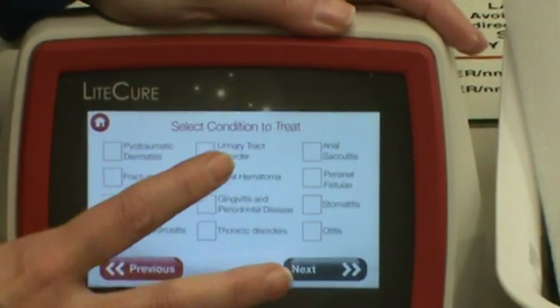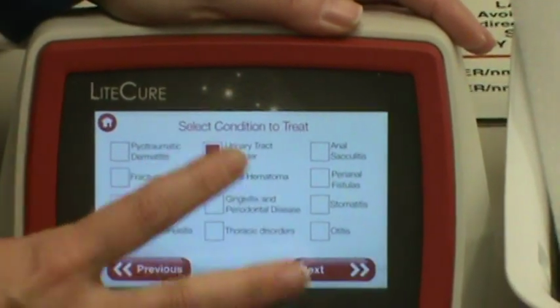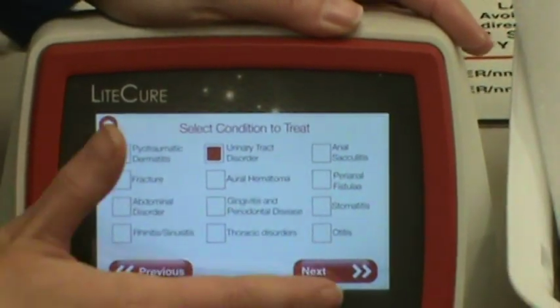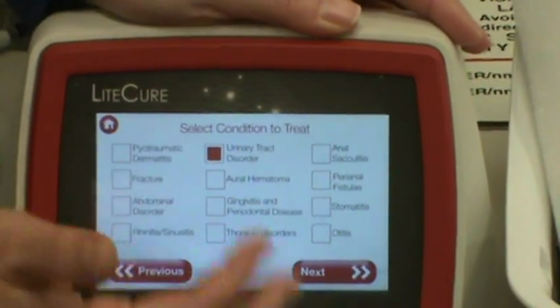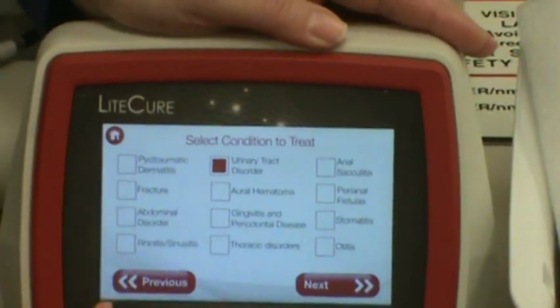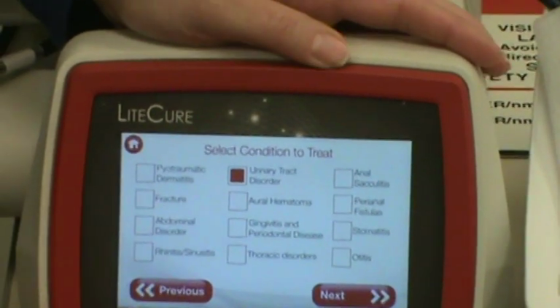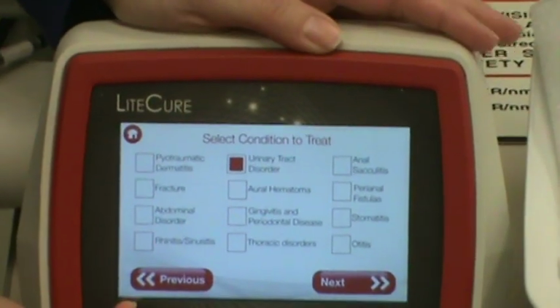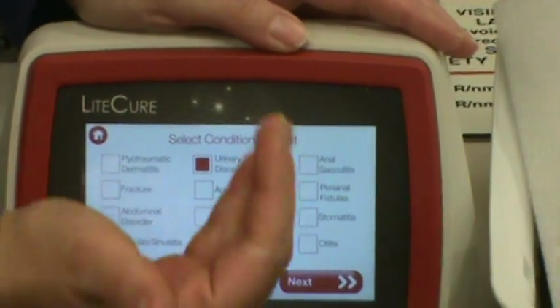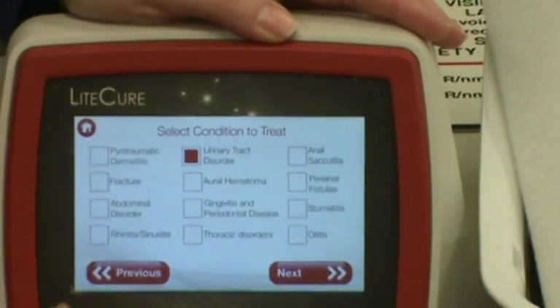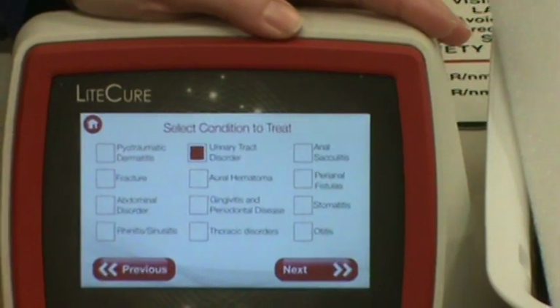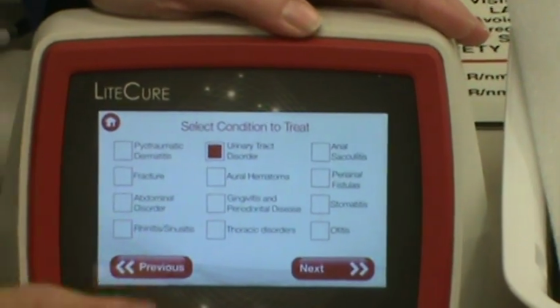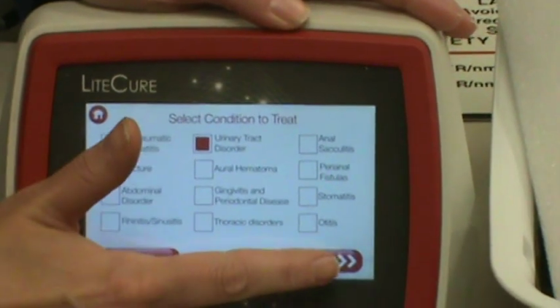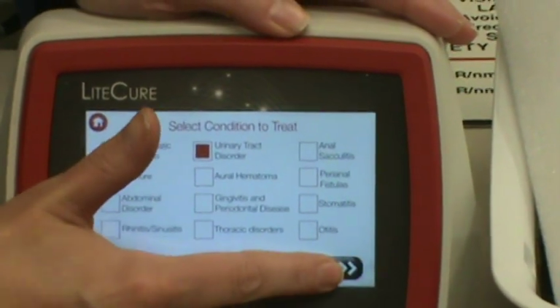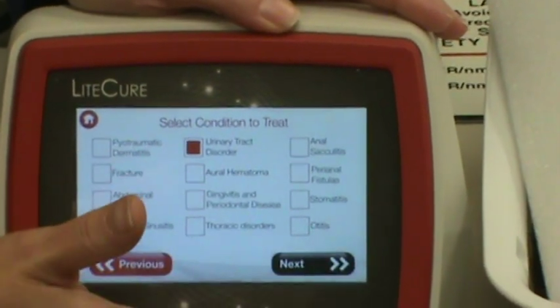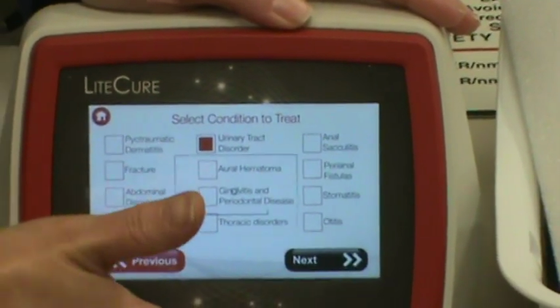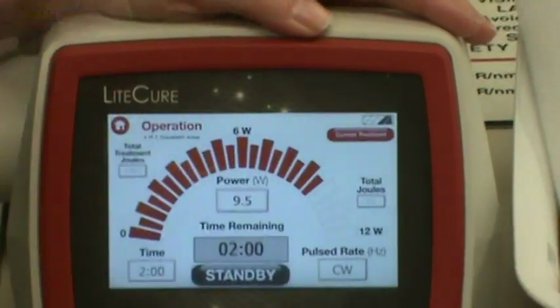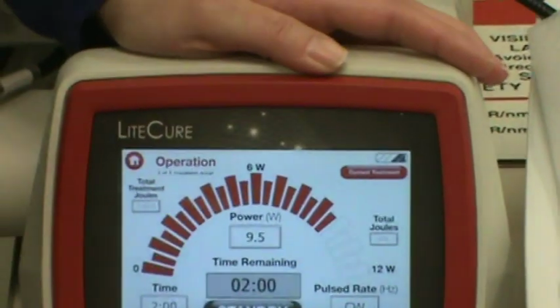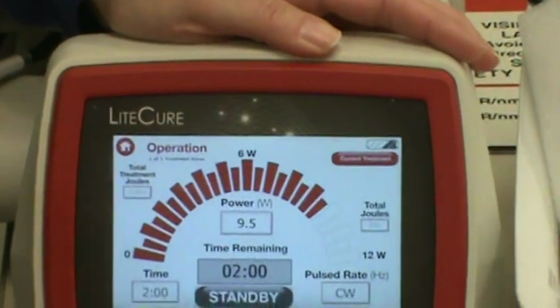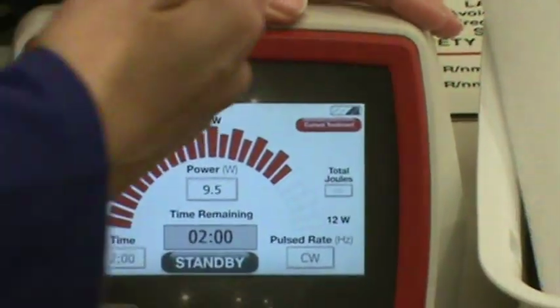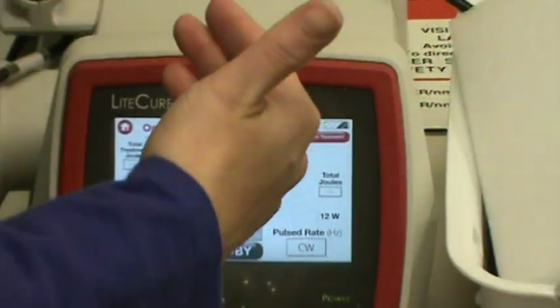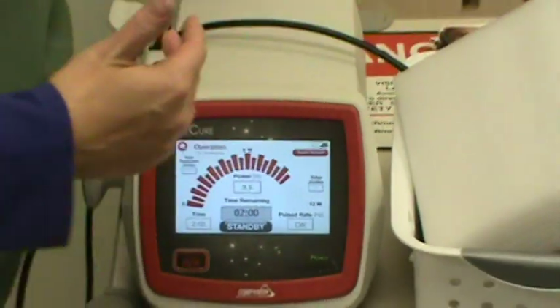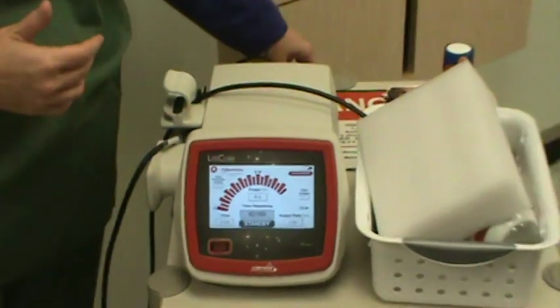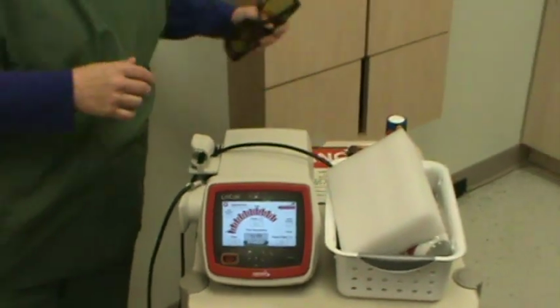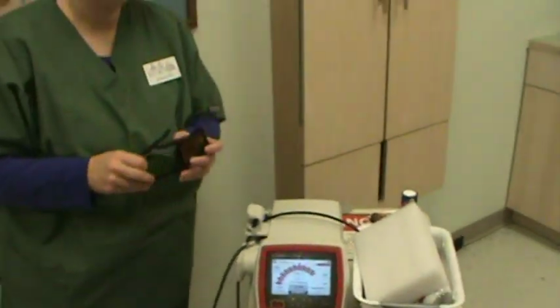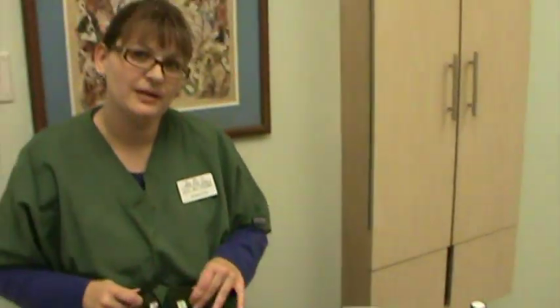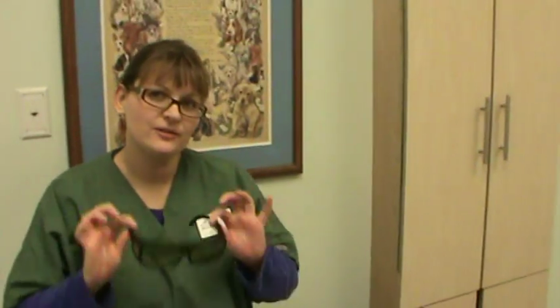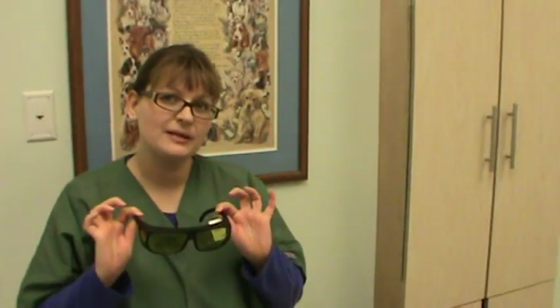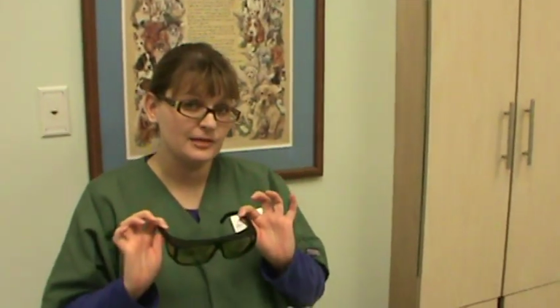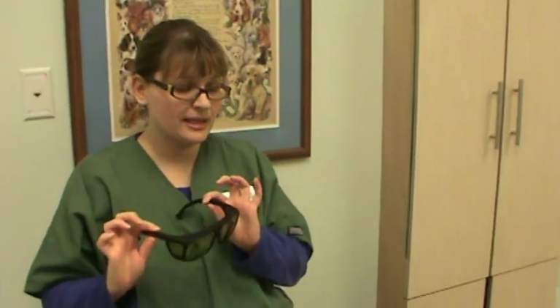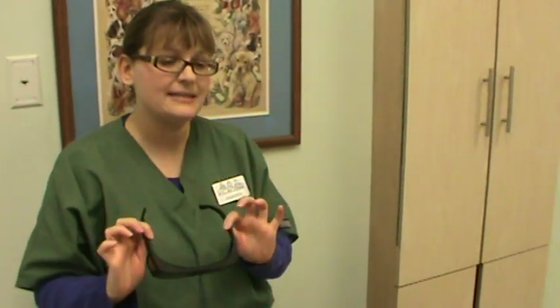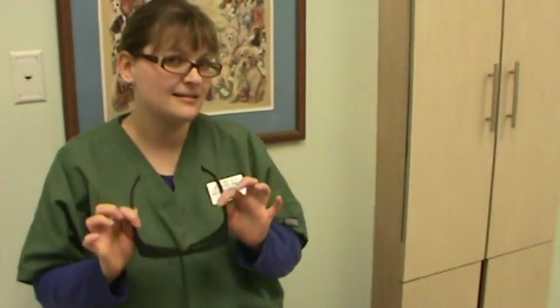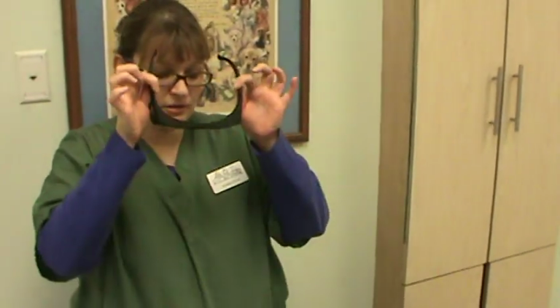We also have listed here that we can treat urinary tract disorders, which again makes sure that we're giving the proper dosage. The biggest thing with laser therapy is we want to make sure that everybody's eyes are protected because it is laser light.